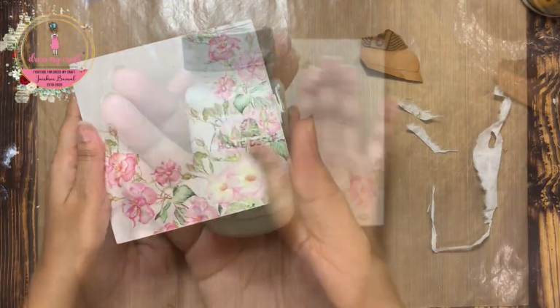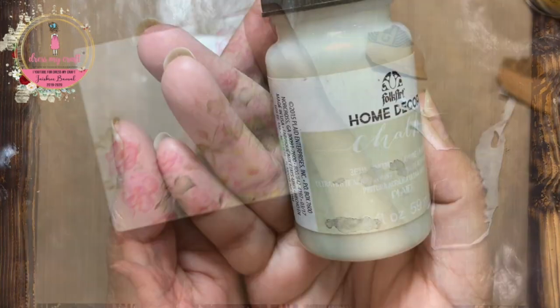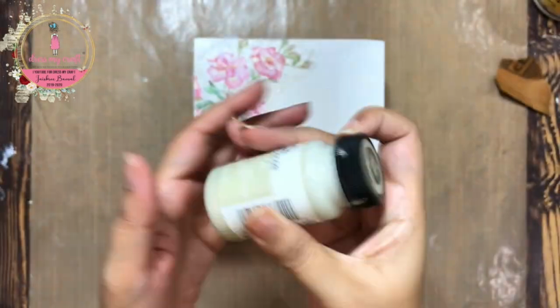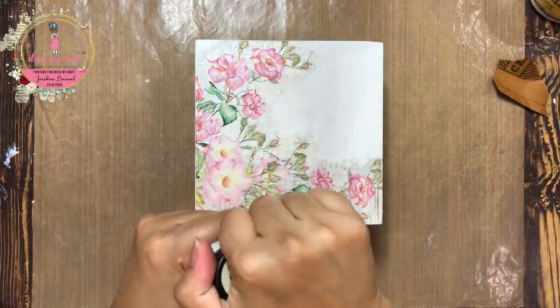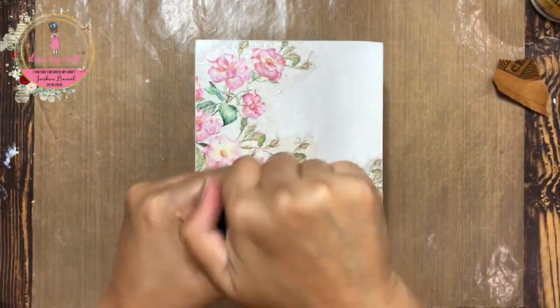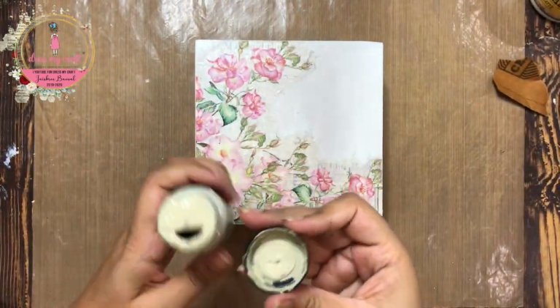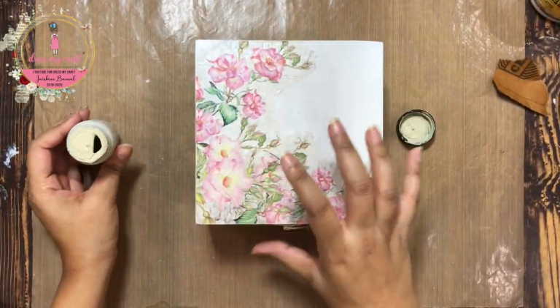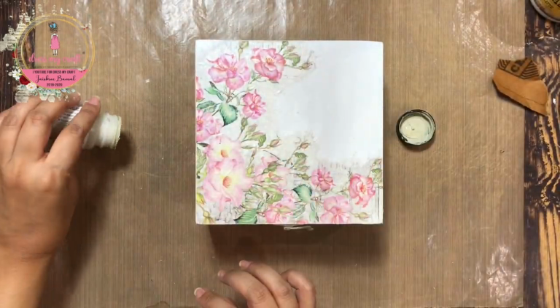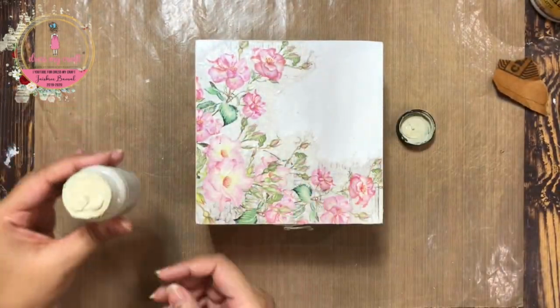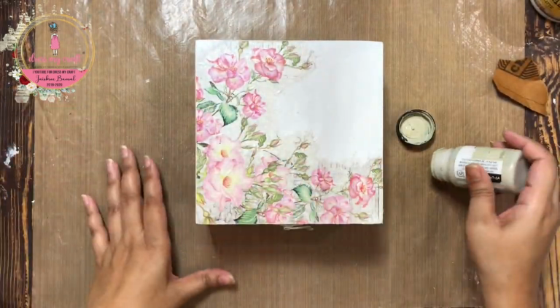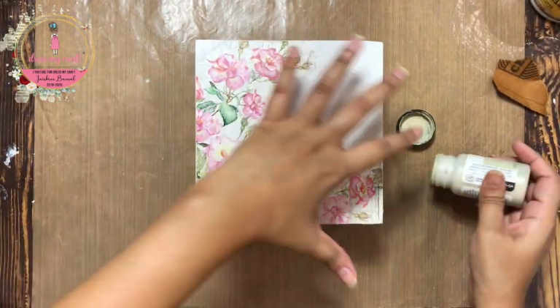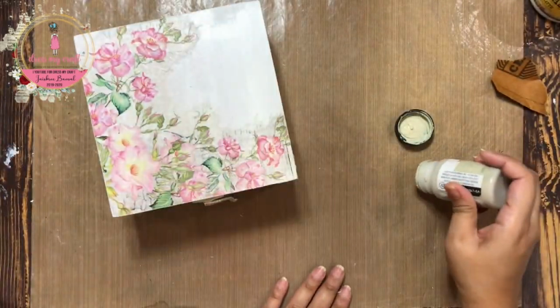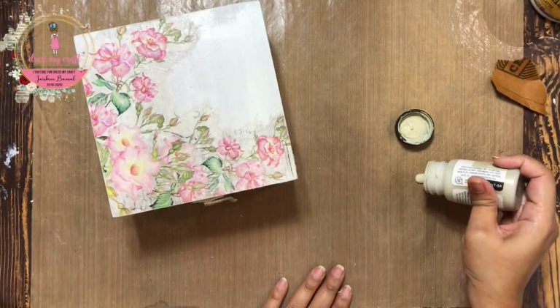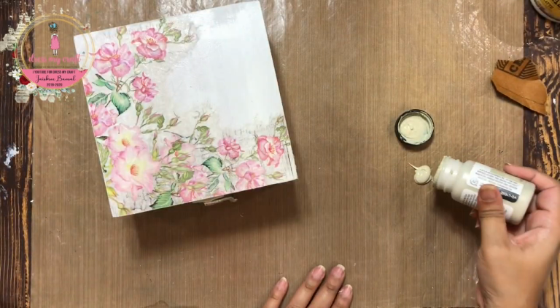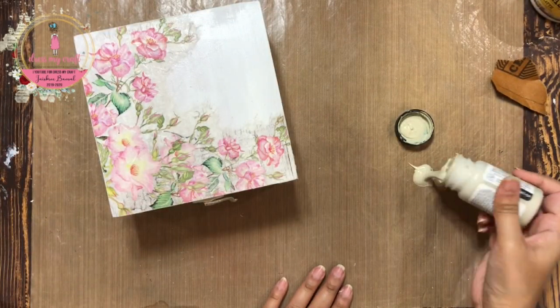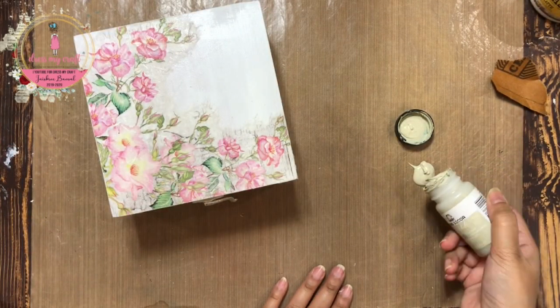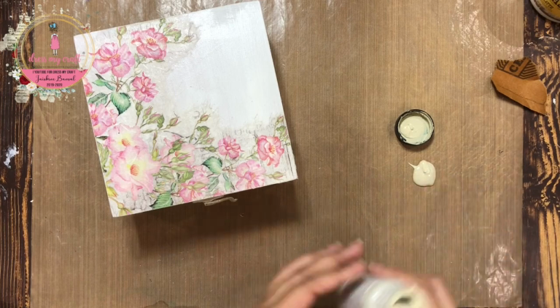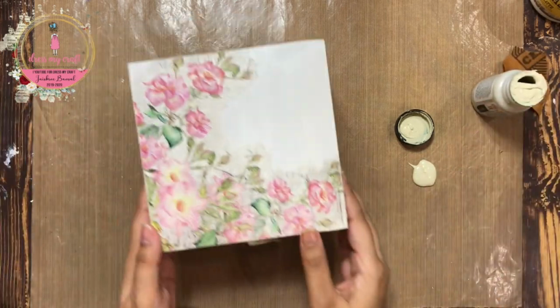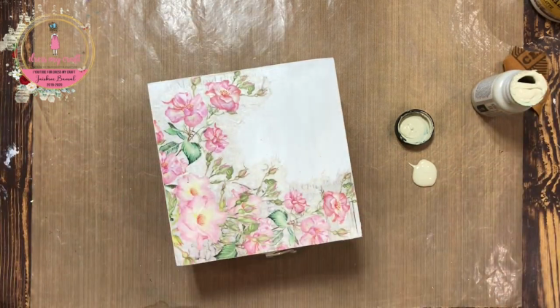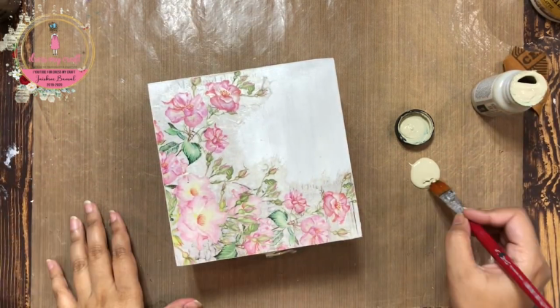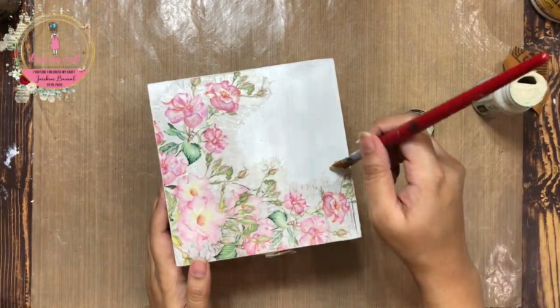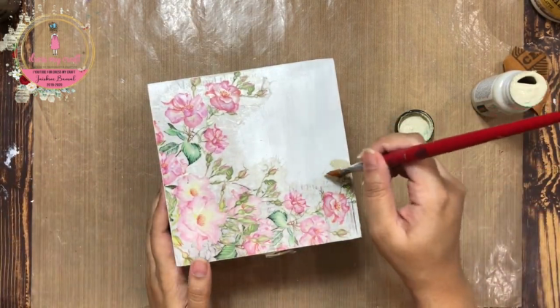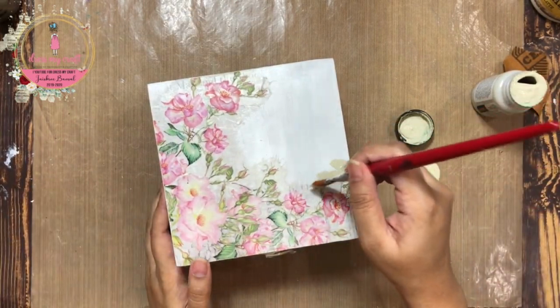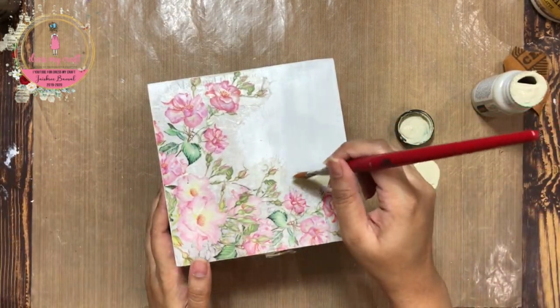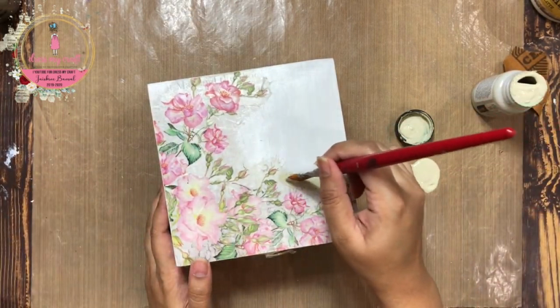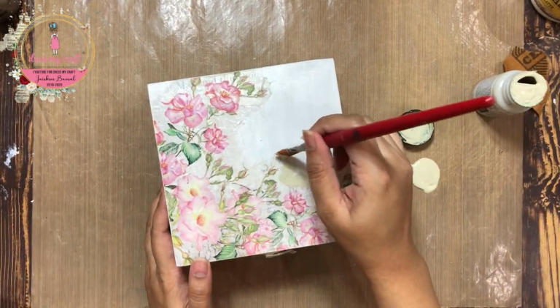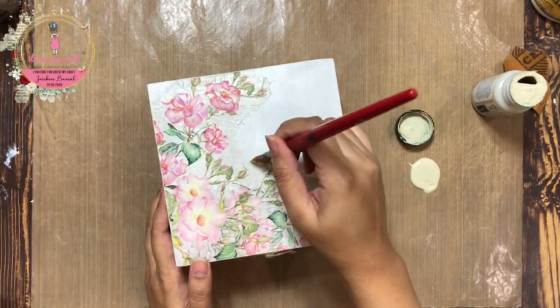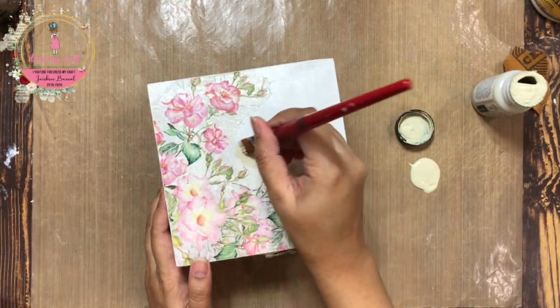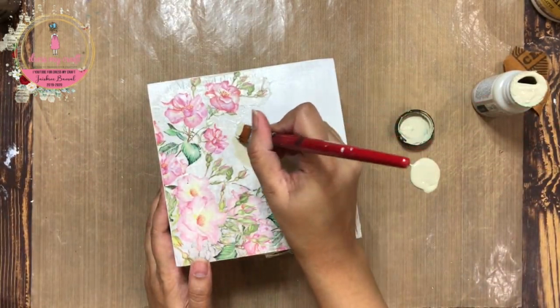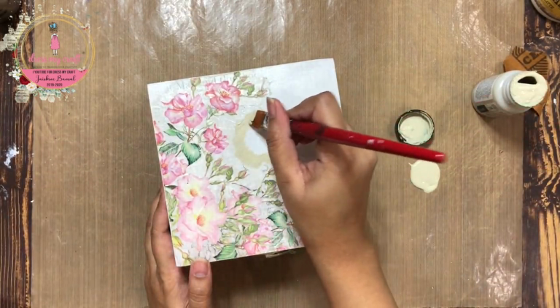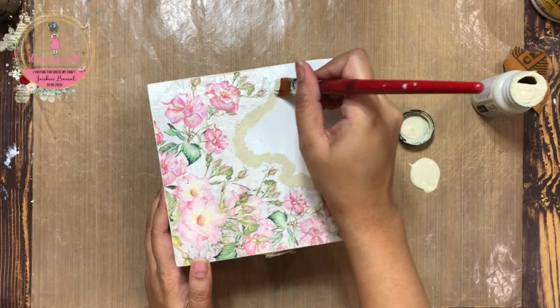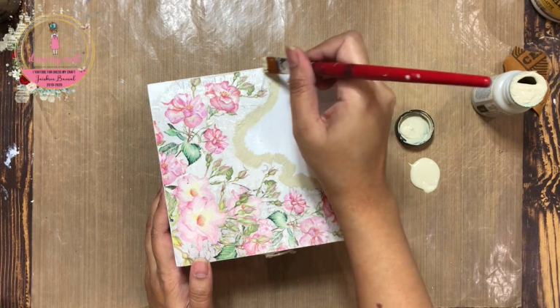Next is the time to add paint on the area around the design and the sides of the box. For this I am using chalk paints, trying to match the colors from the design on the rice paper.